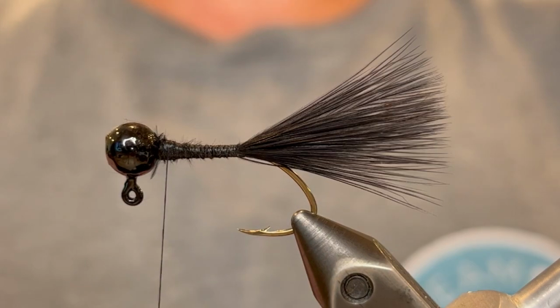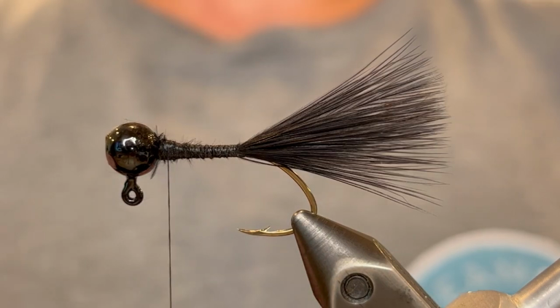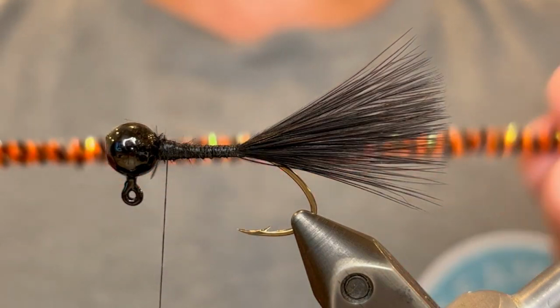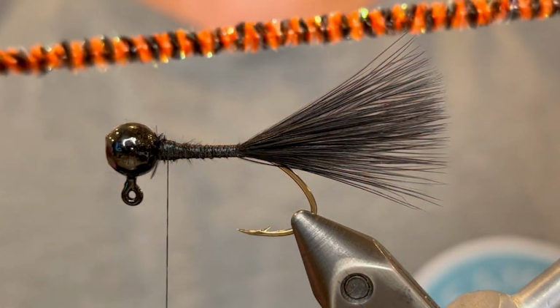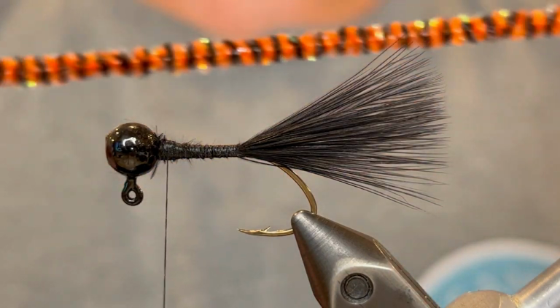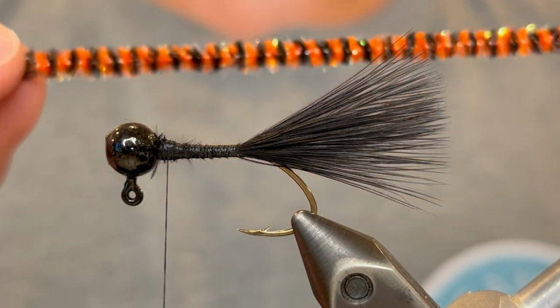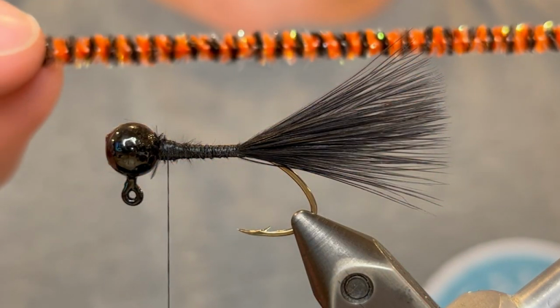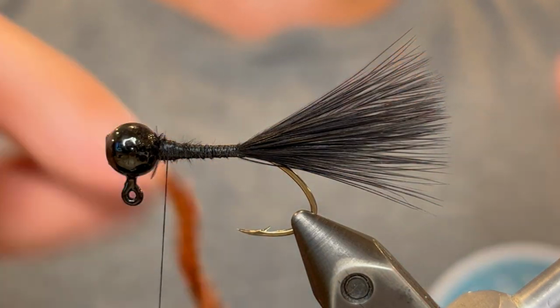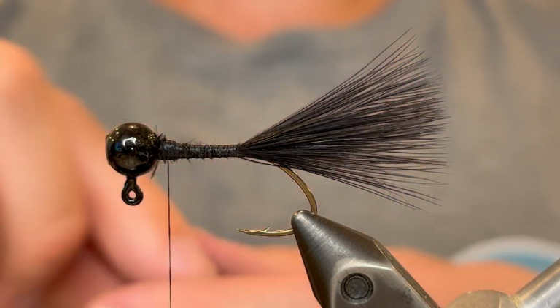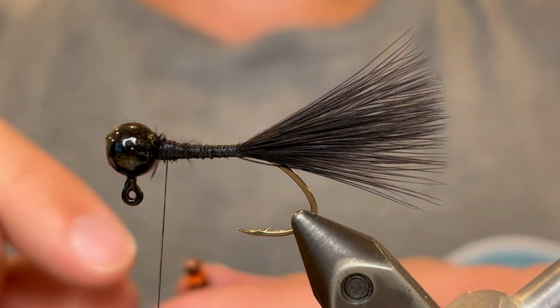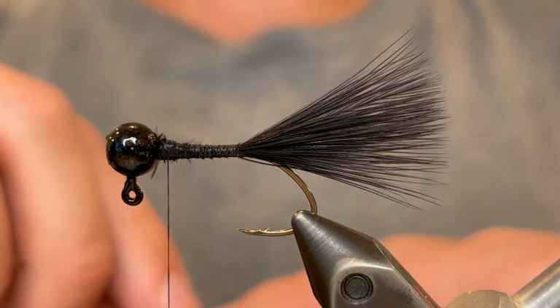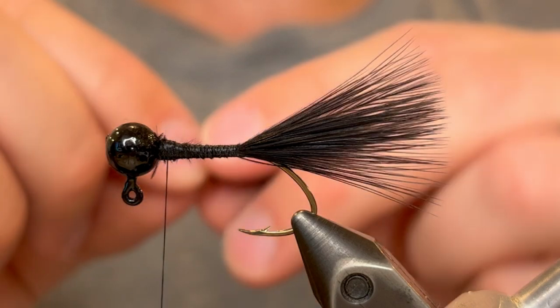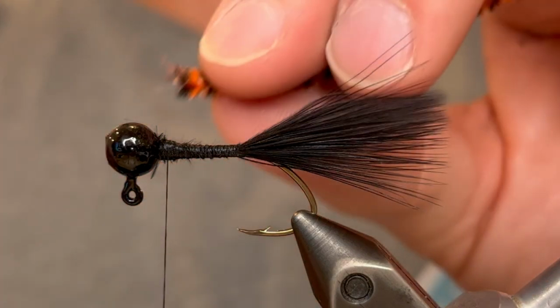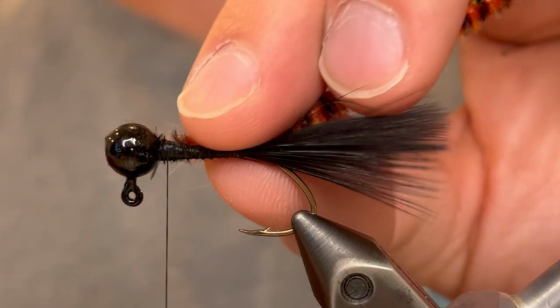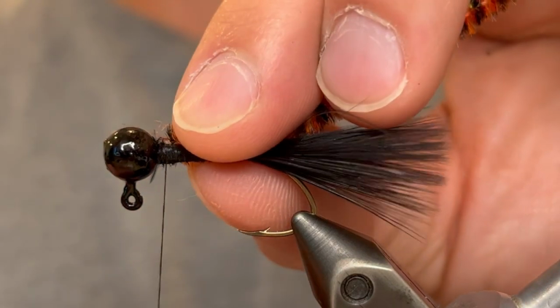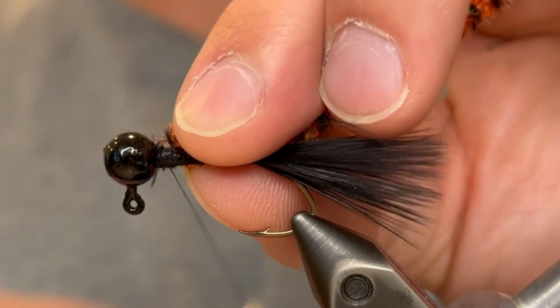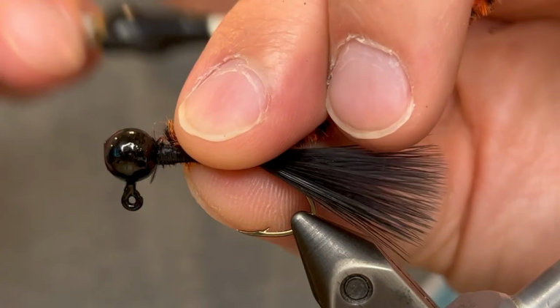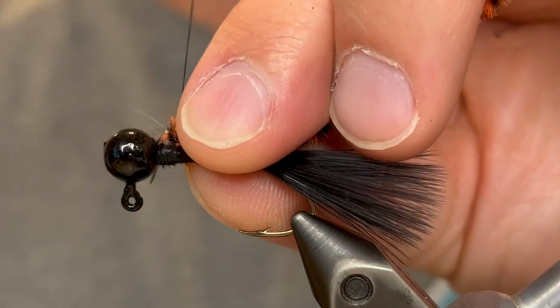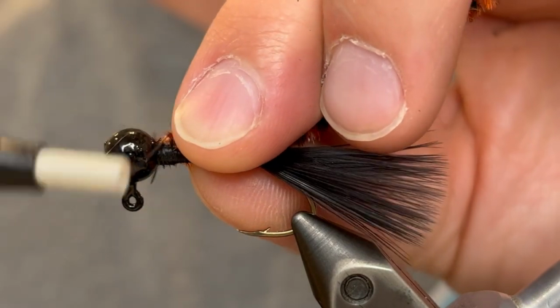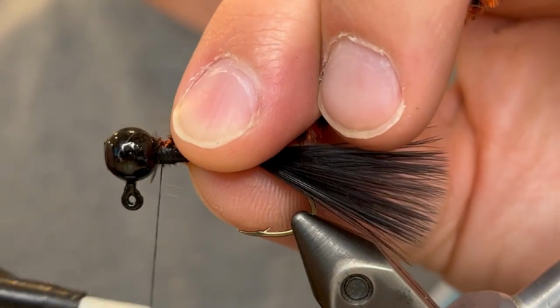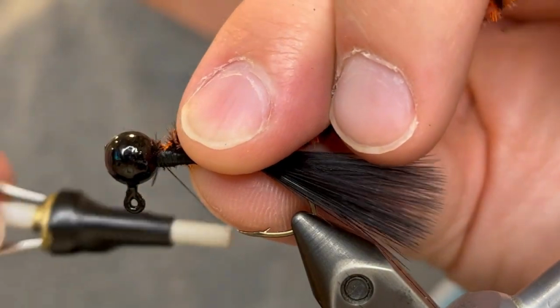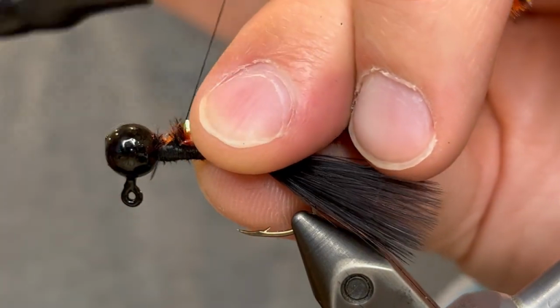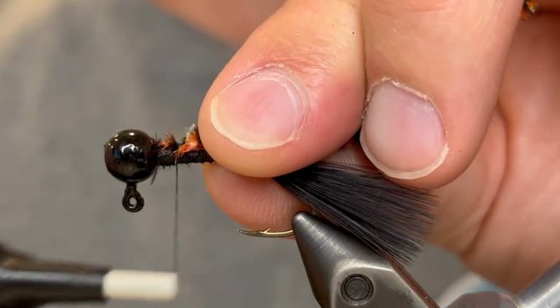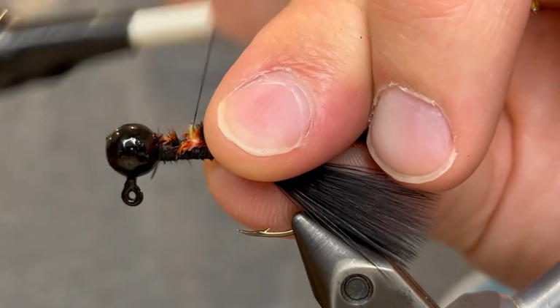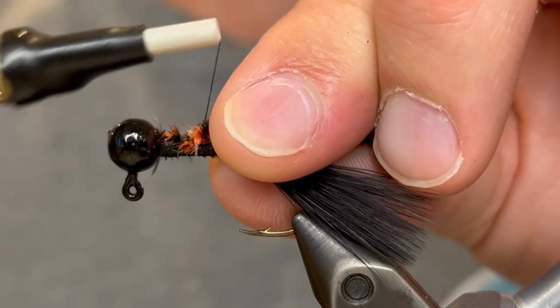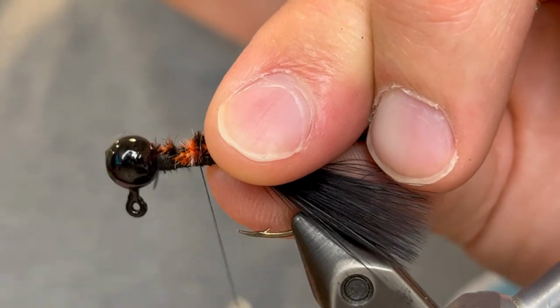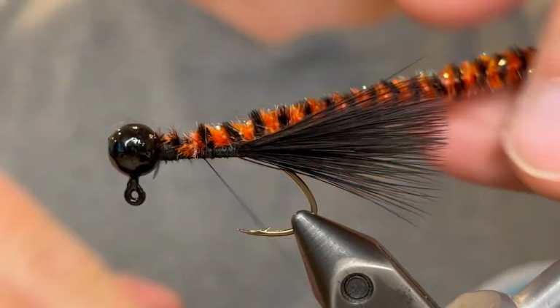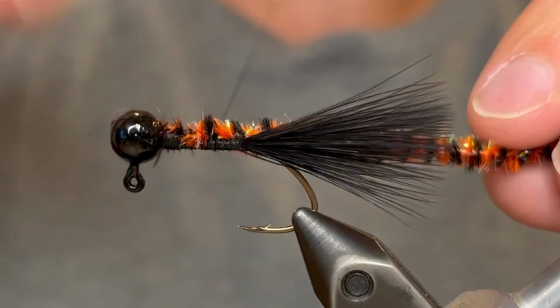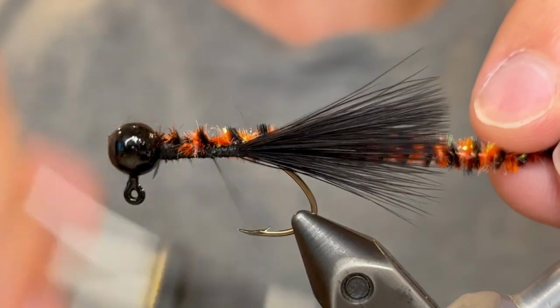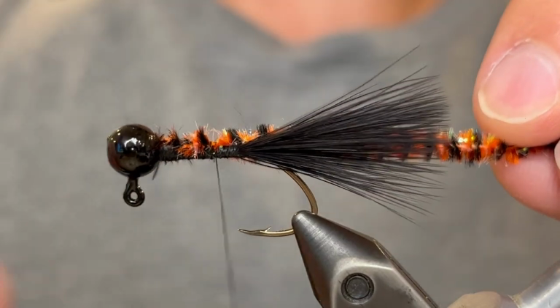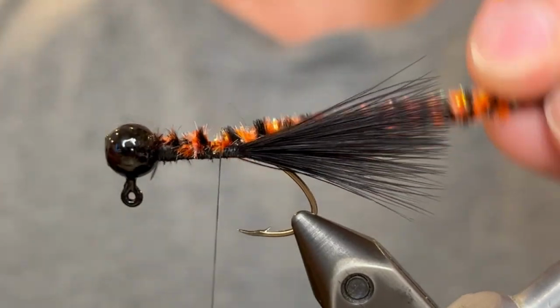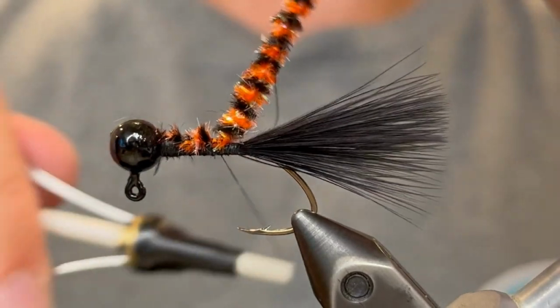For the body I'm going to be using this barred black and orange chenille with some crystal flash fibers. We're just going to take a piece of that, tie it in at the head here and wind the chenille down to the tail.